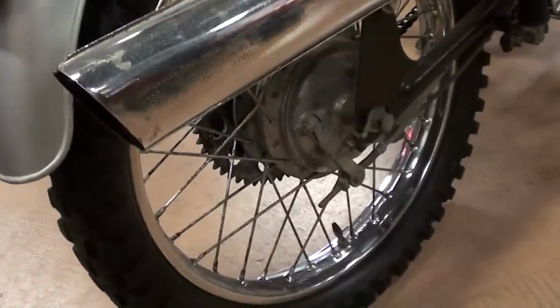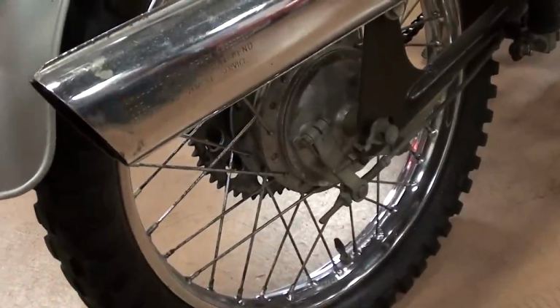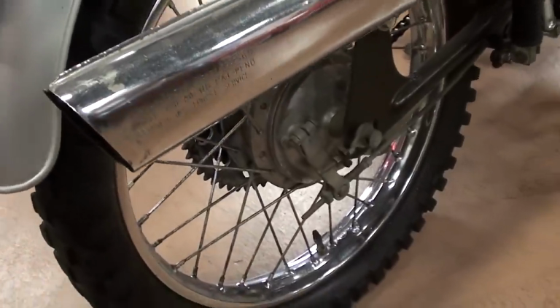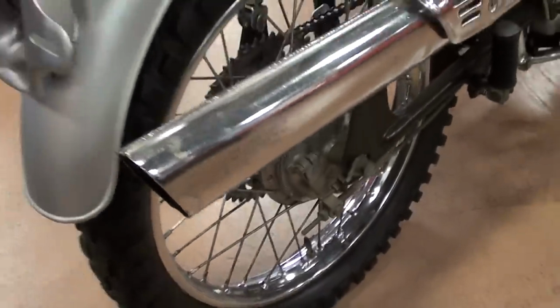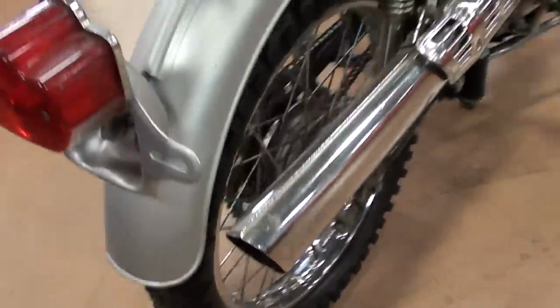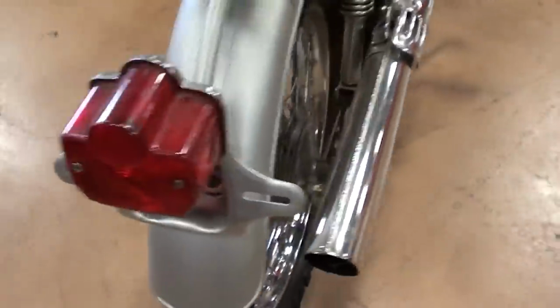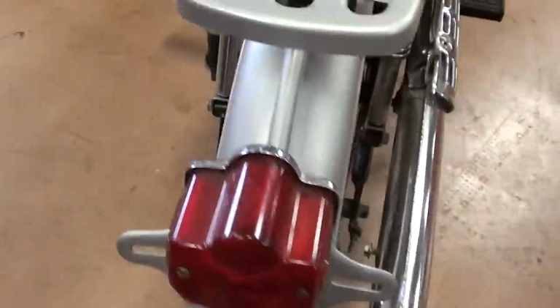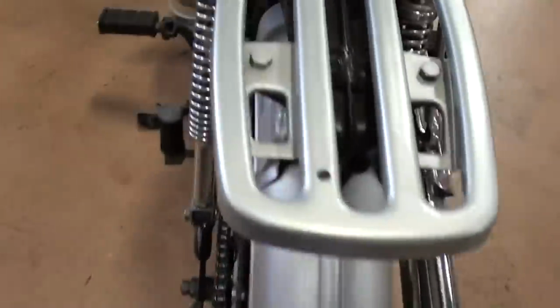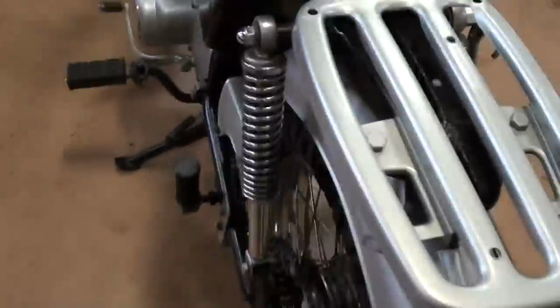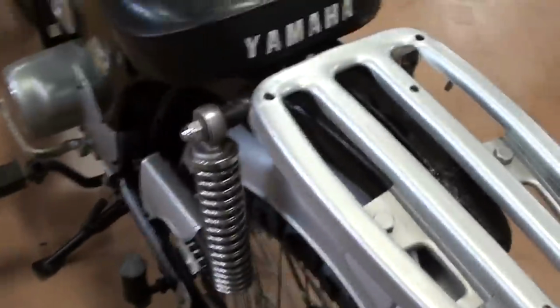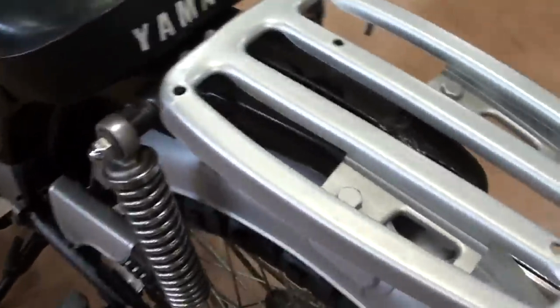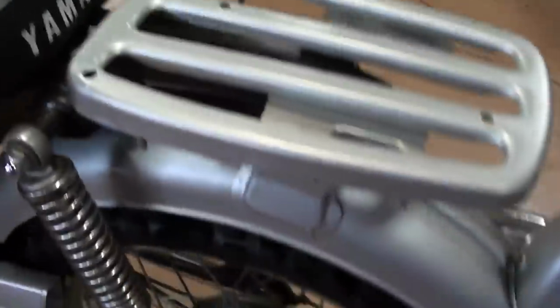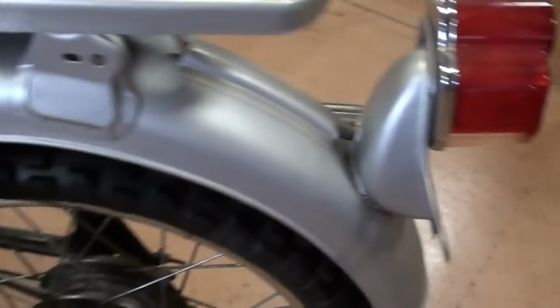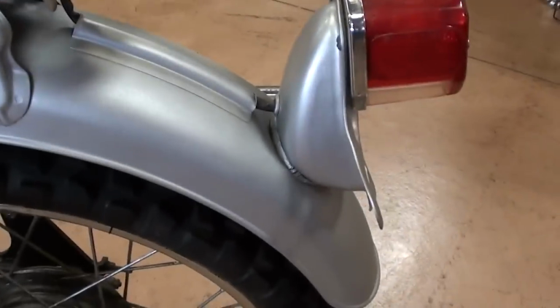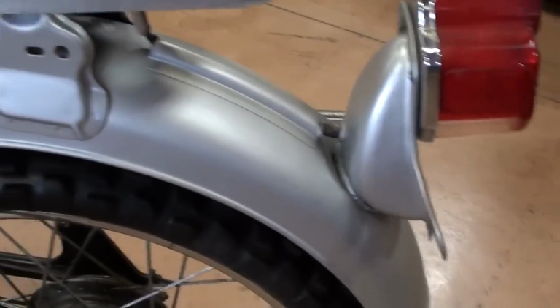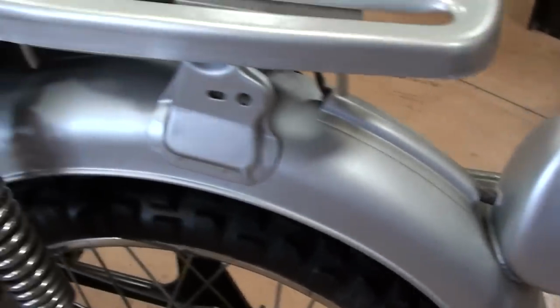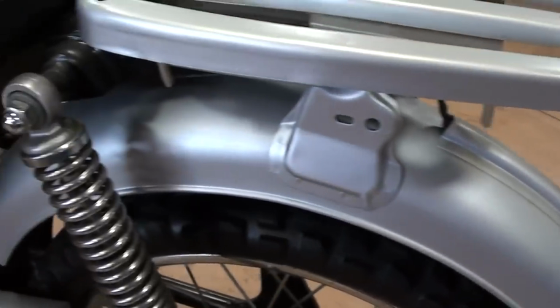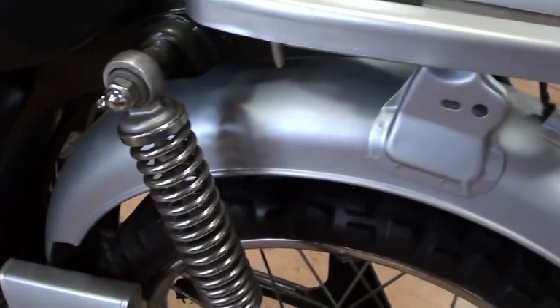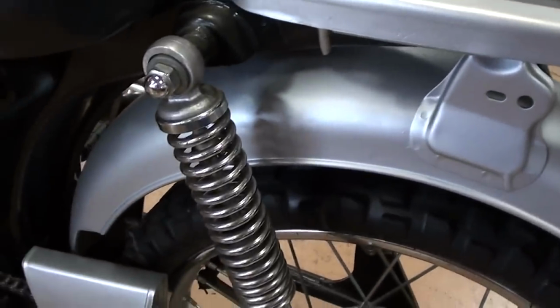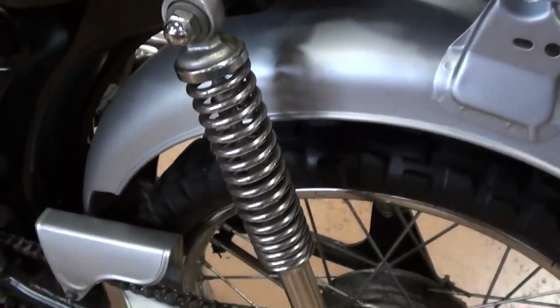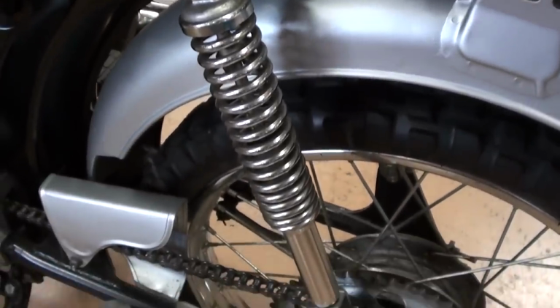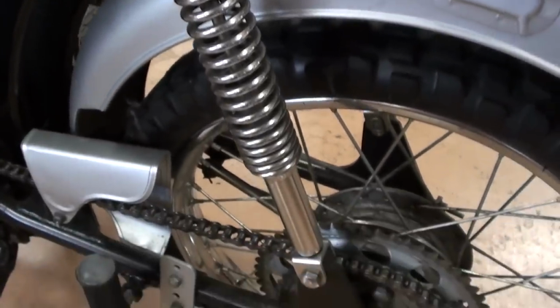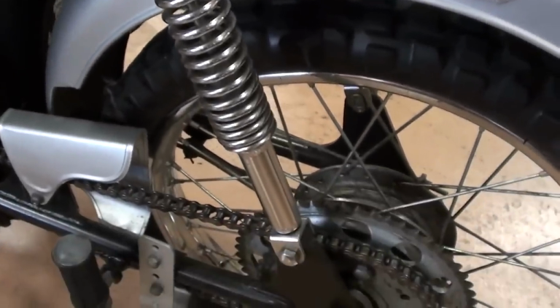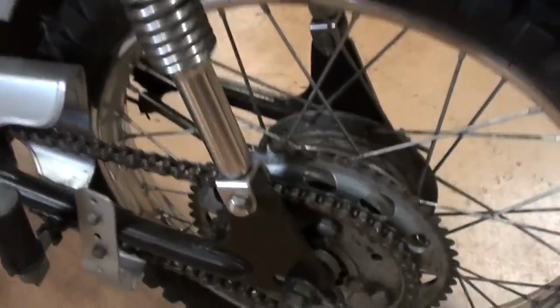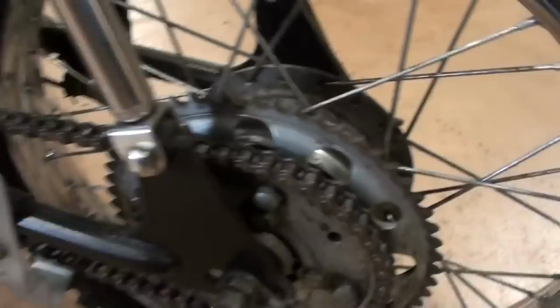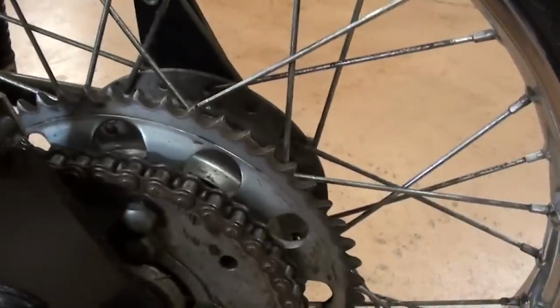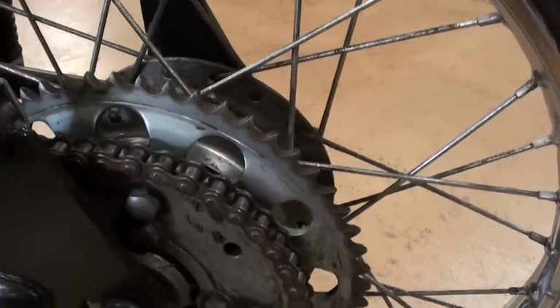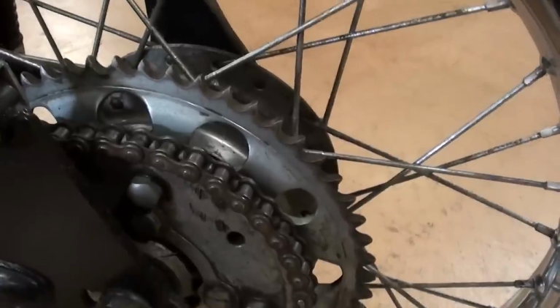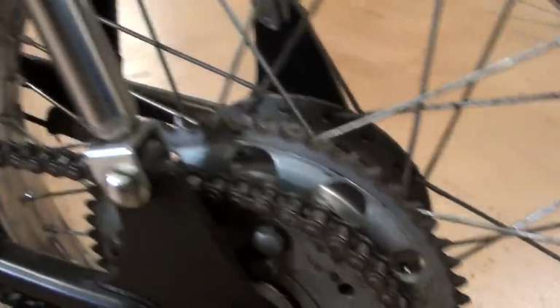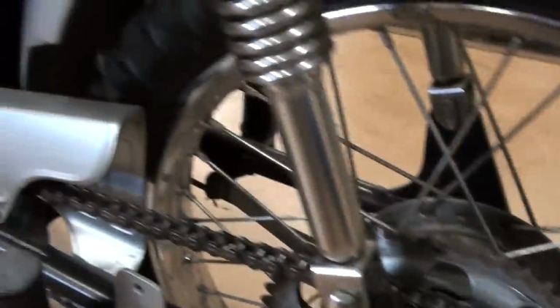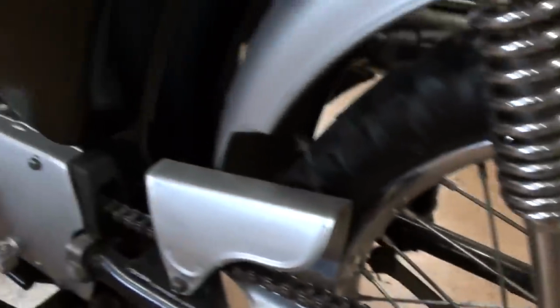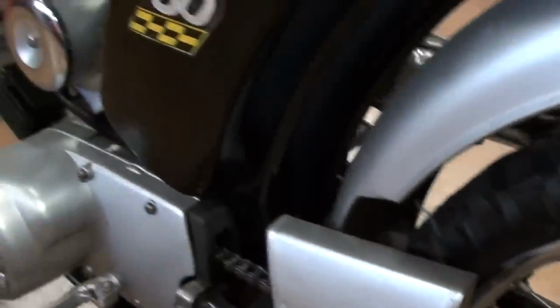You can see it's got a drum brake out back as well. And it's just got the gray painted fins on it. And of course the little chrome shocks. But it looks to be in pretty nice original shape.